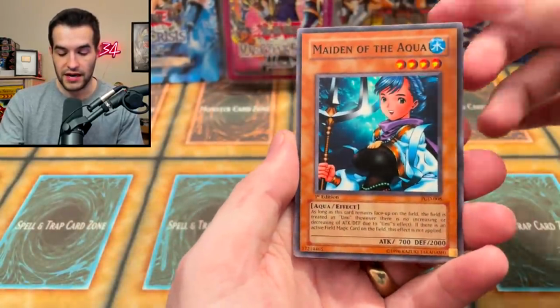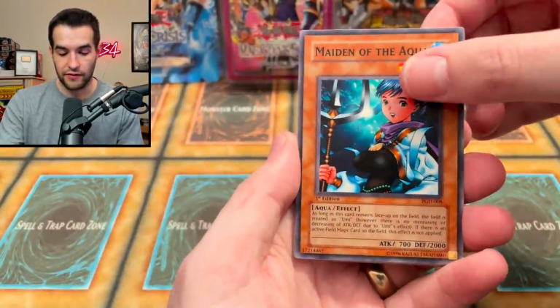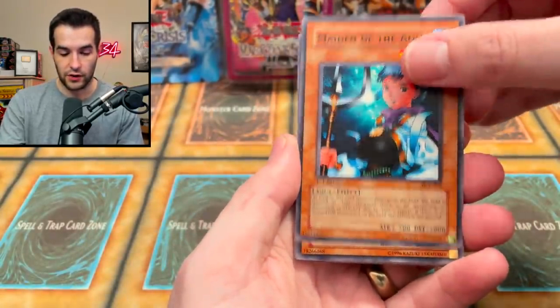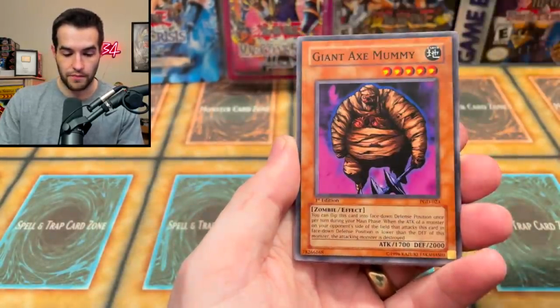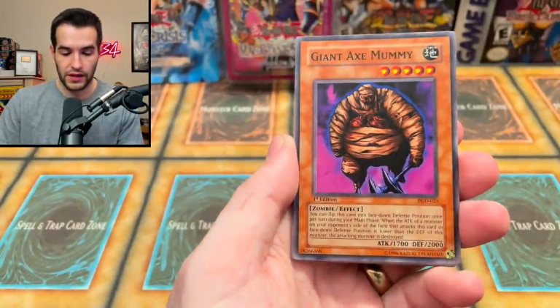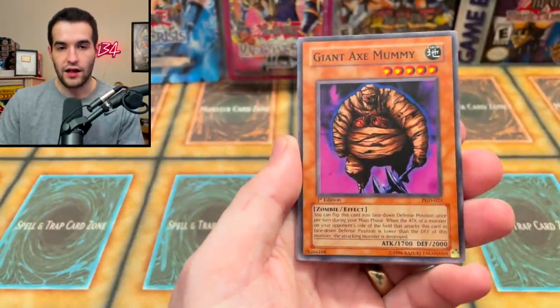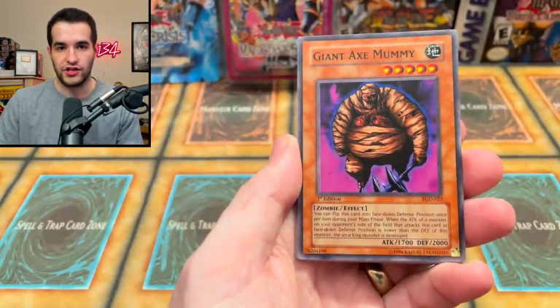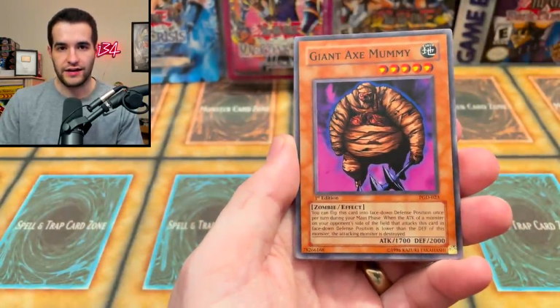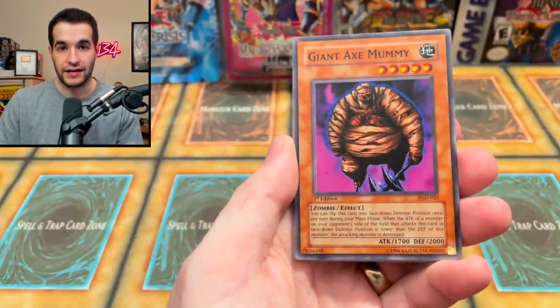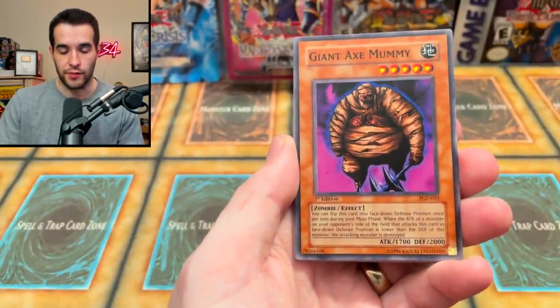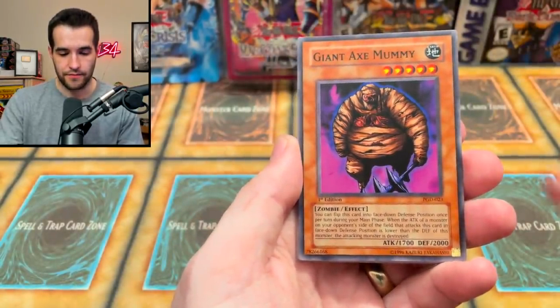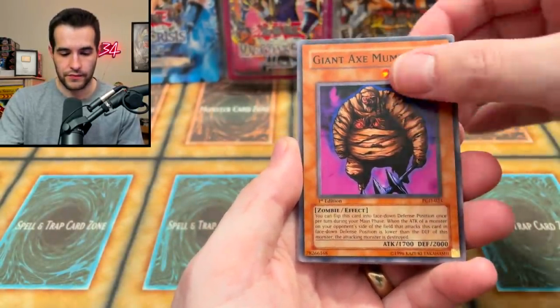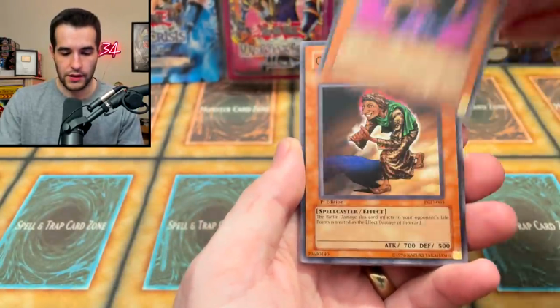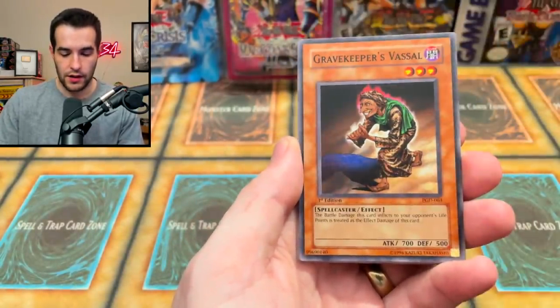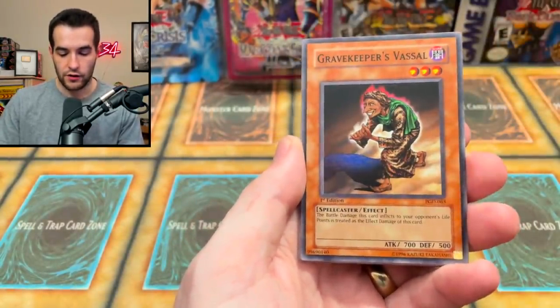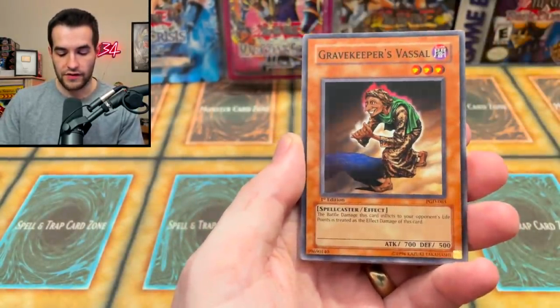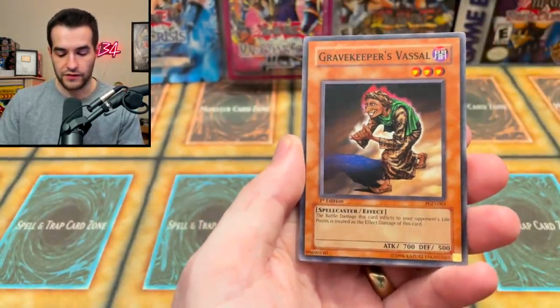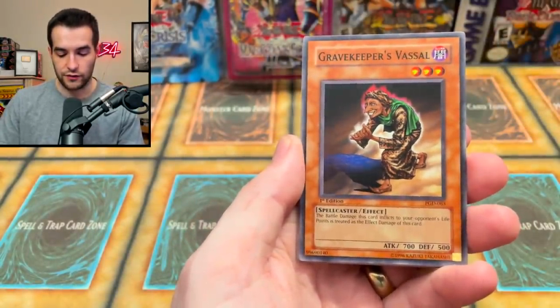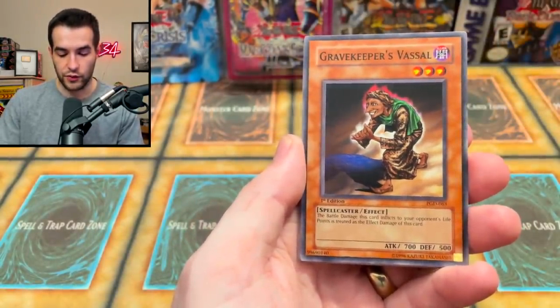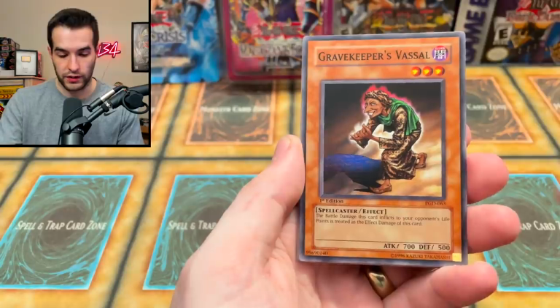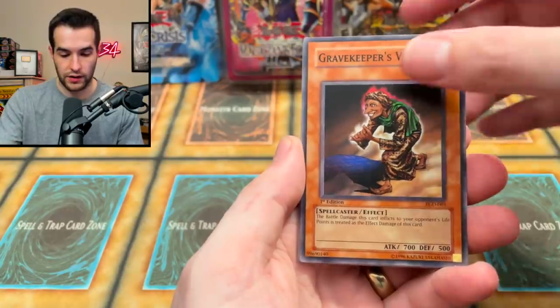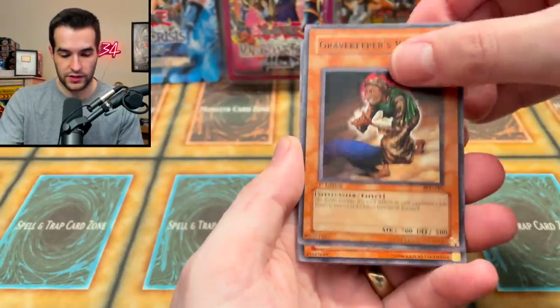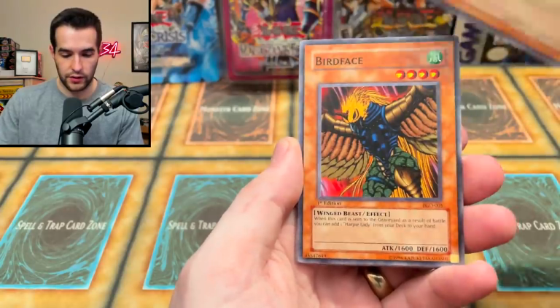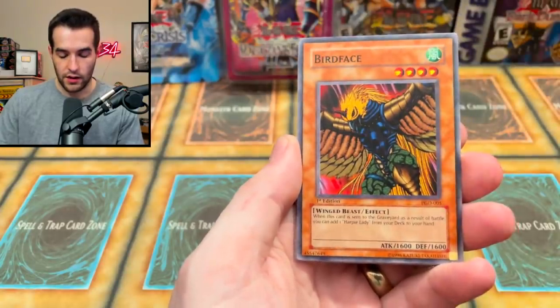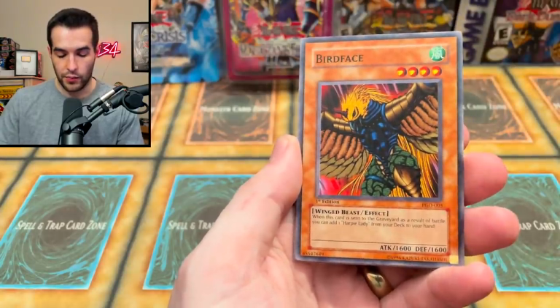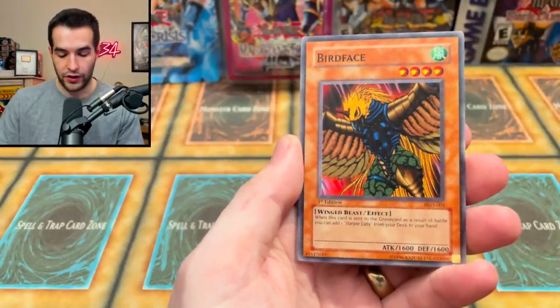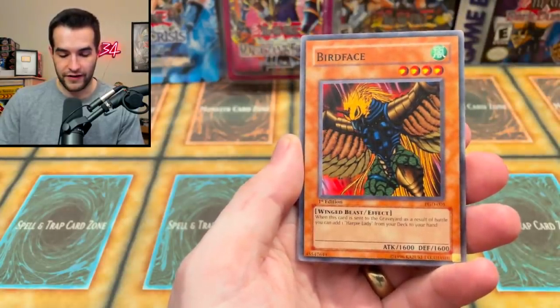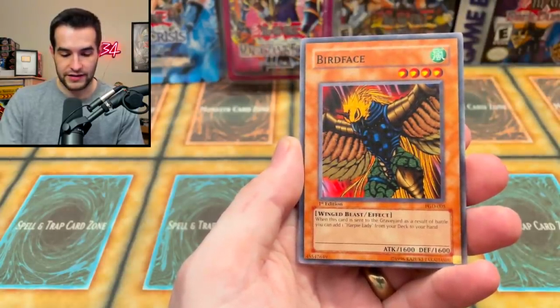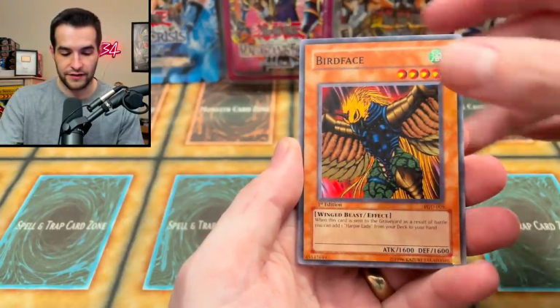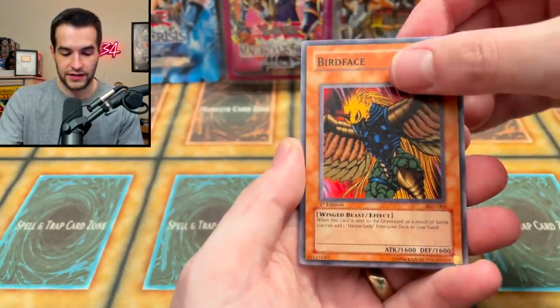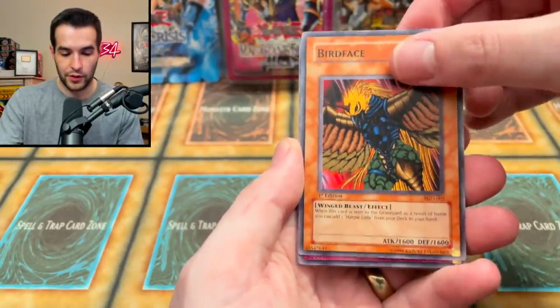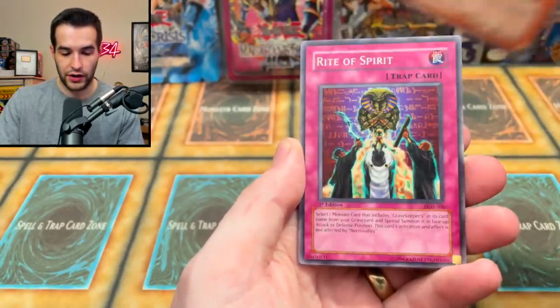Maiden of the Aqua, Giant Axe Mummy, Gravekeeper's Vassal from Dueling... and the Bird Face — he's the face of a bird.